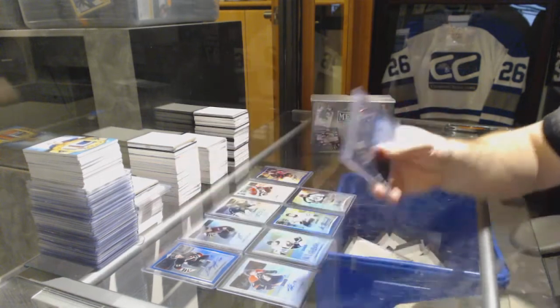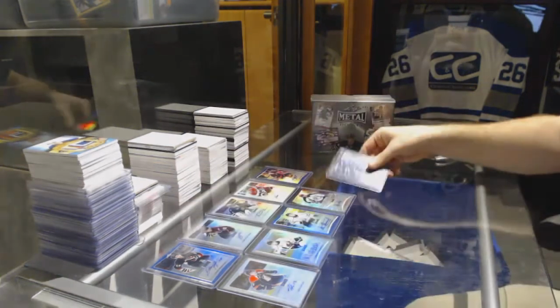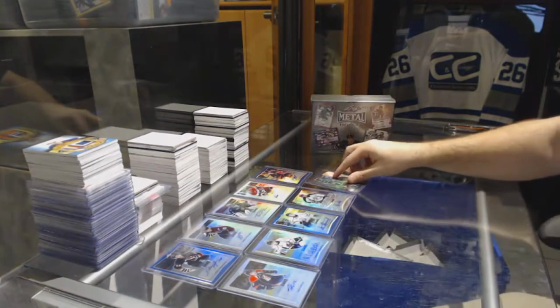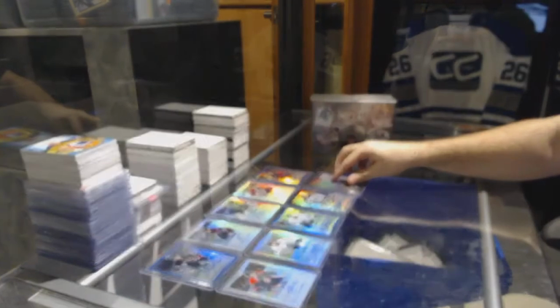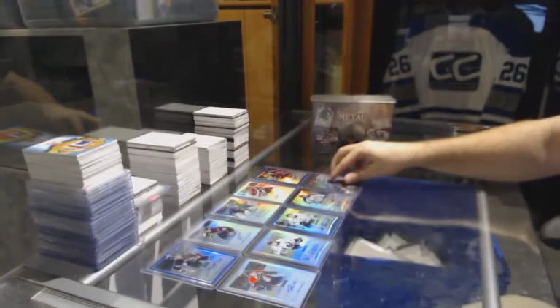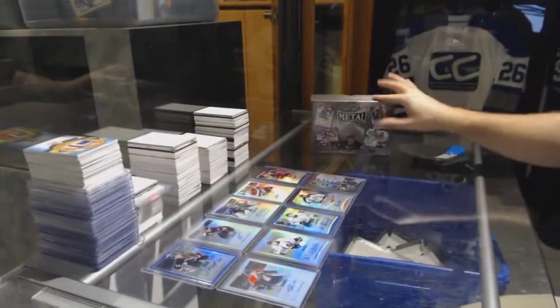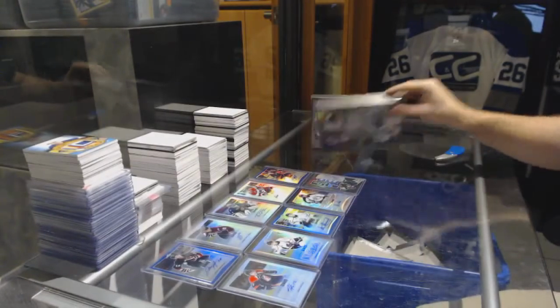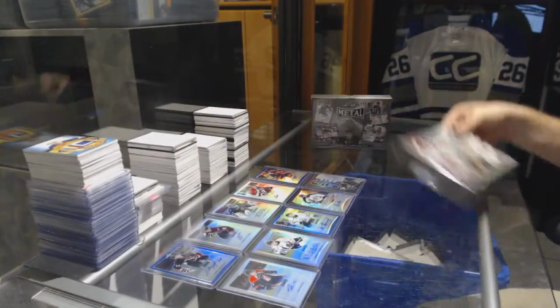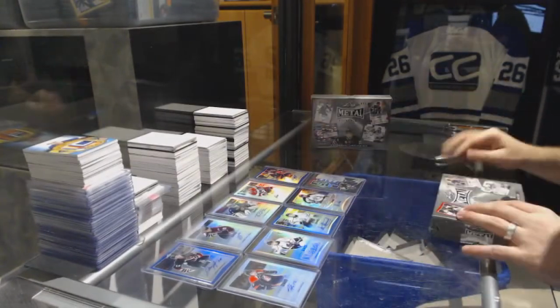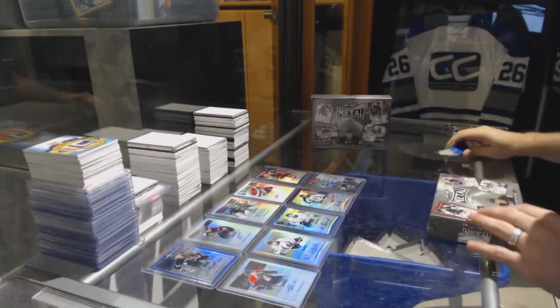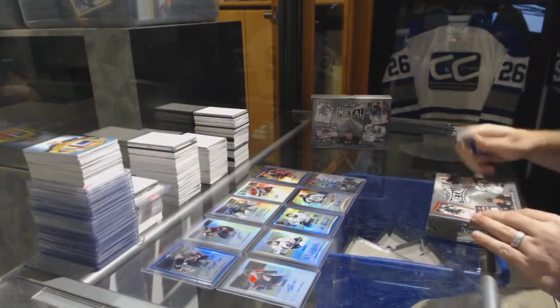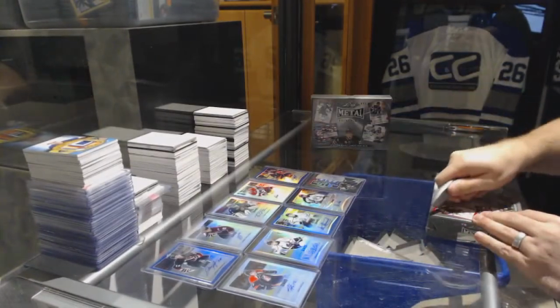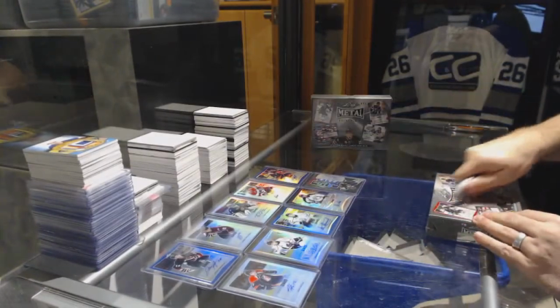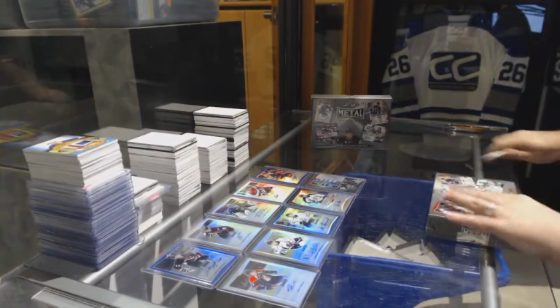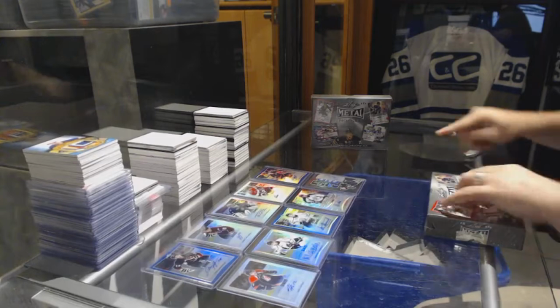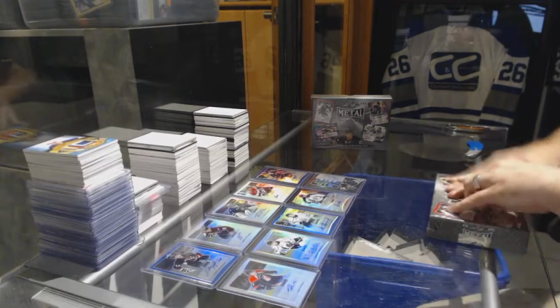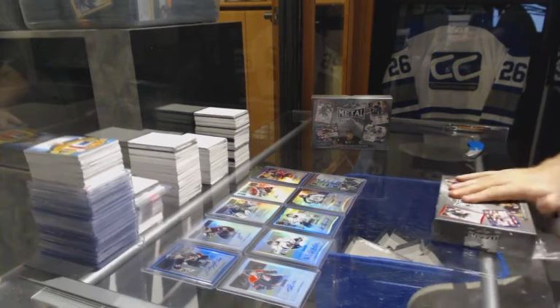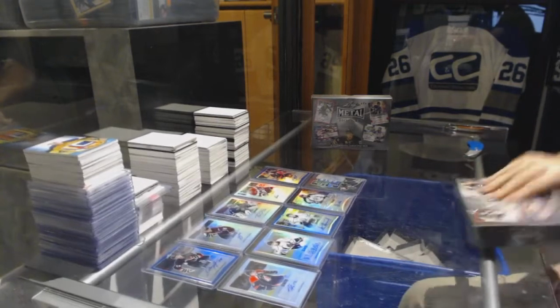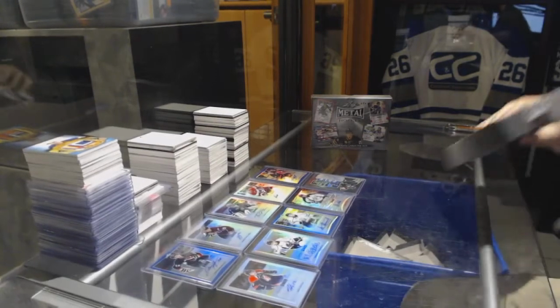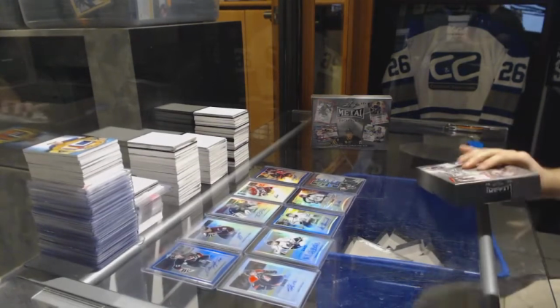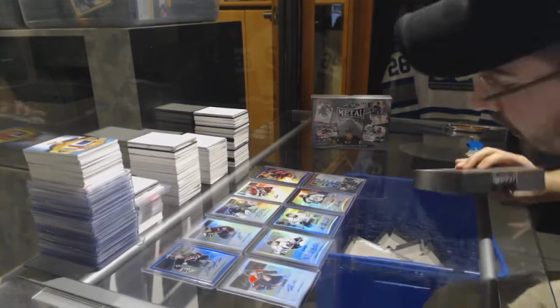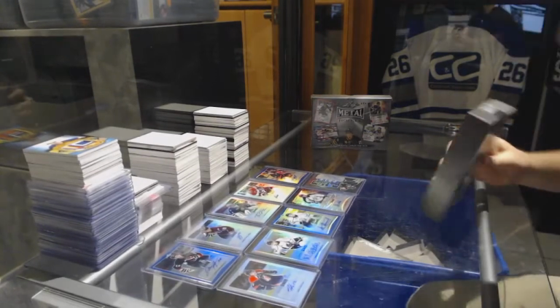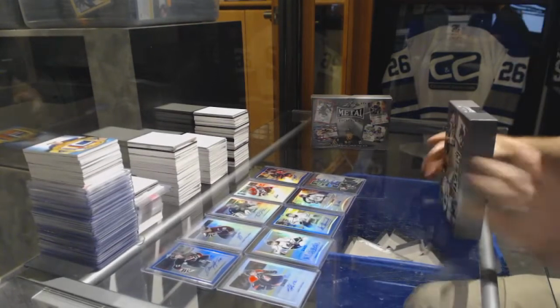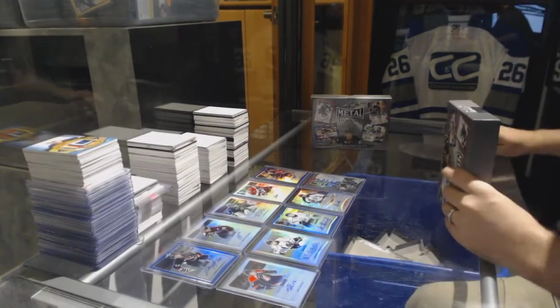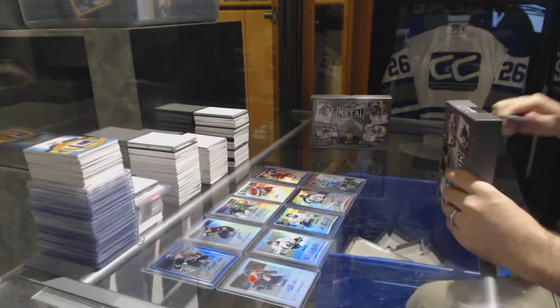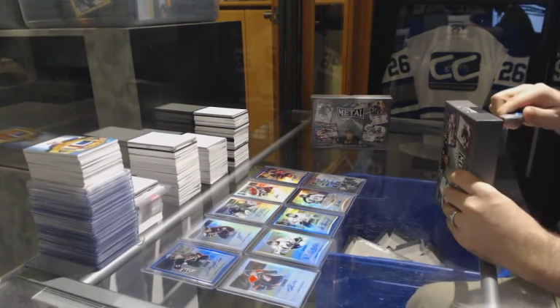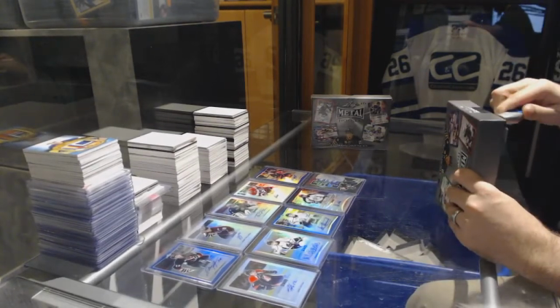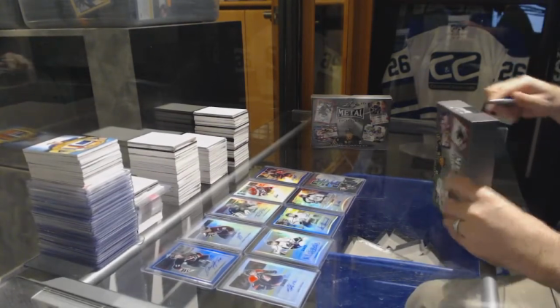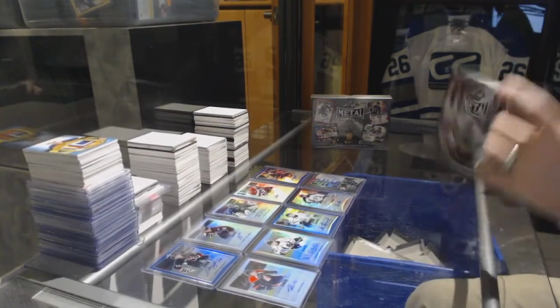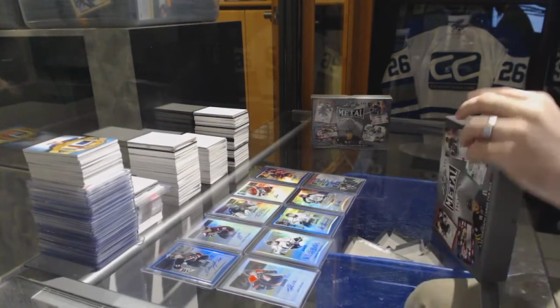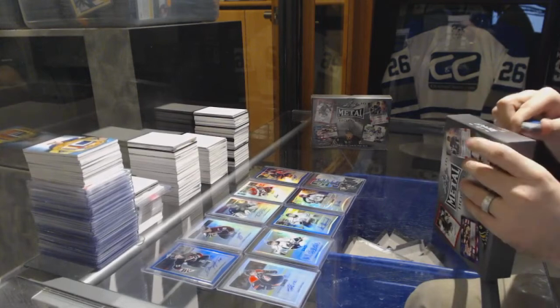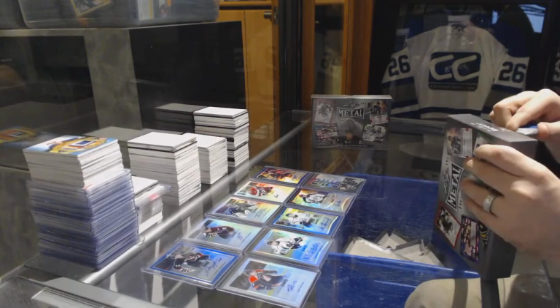So that's basically two big autographs and three additional numbered ones out of 25, and we're halfway through.